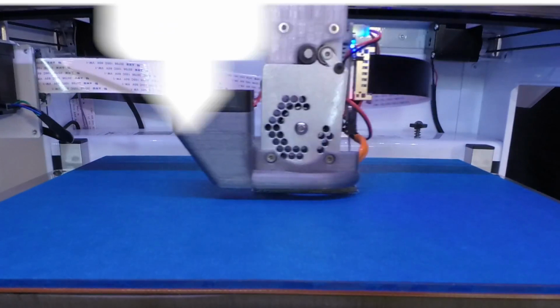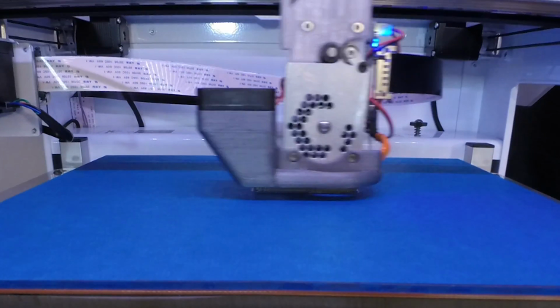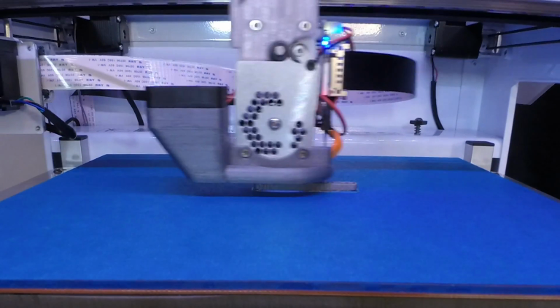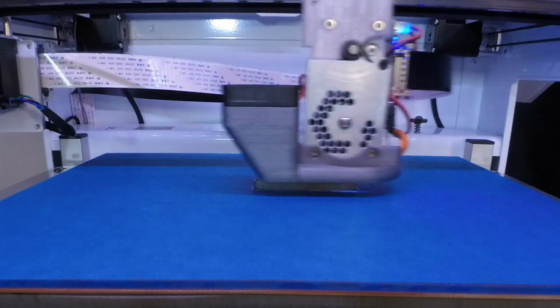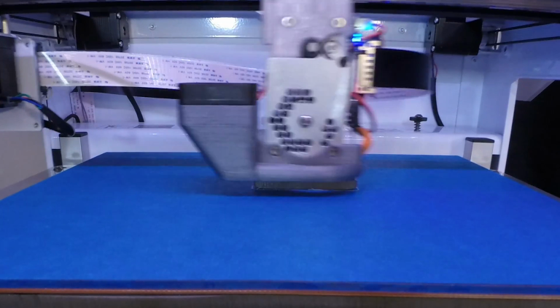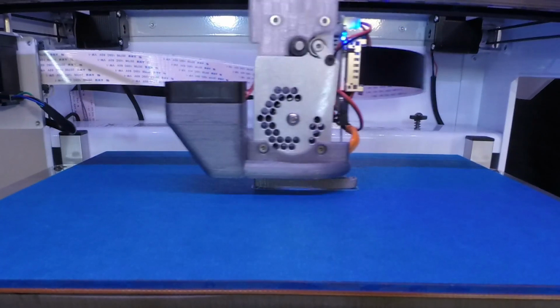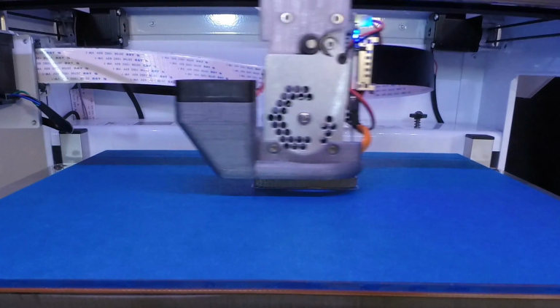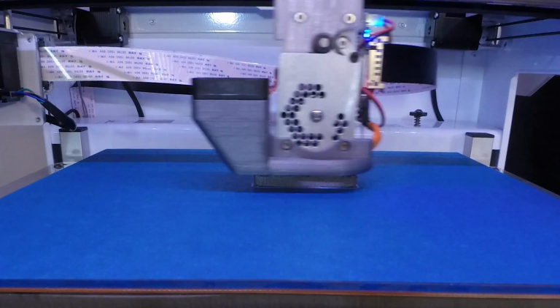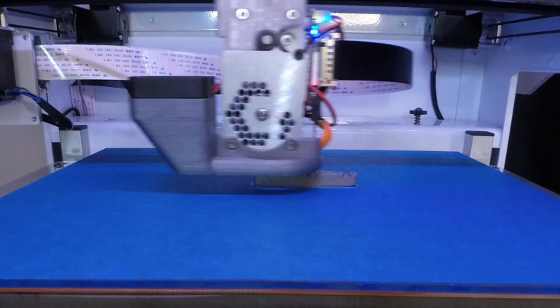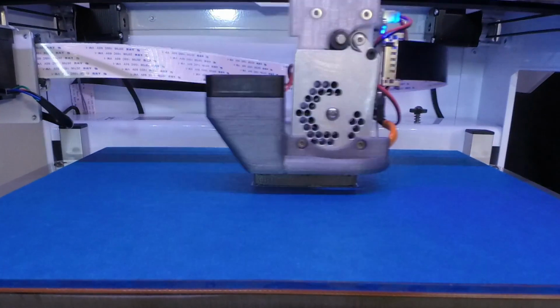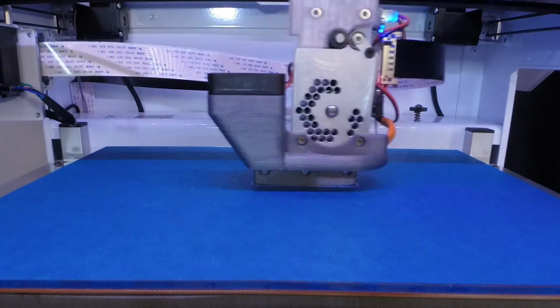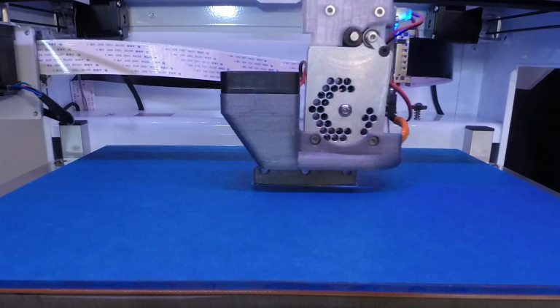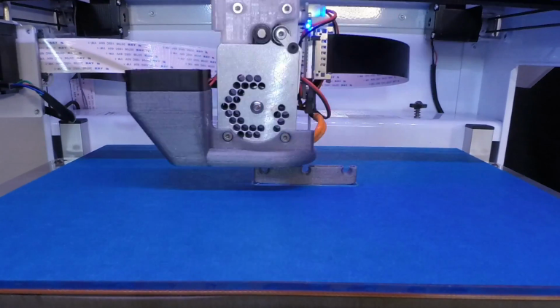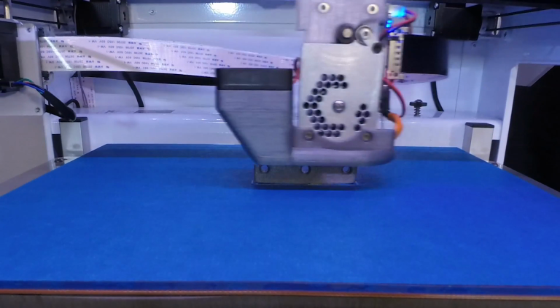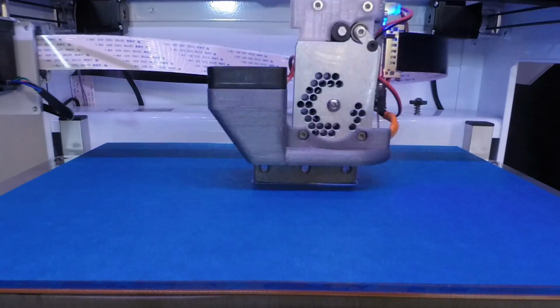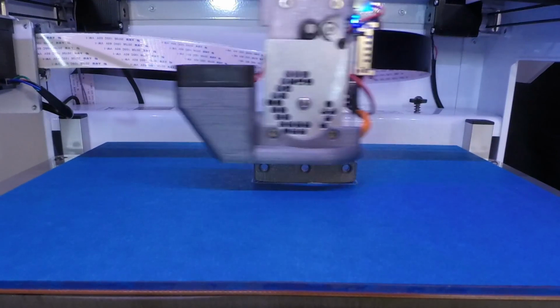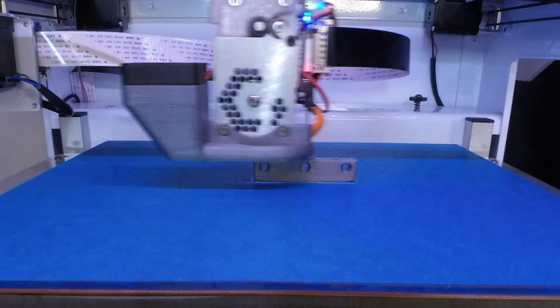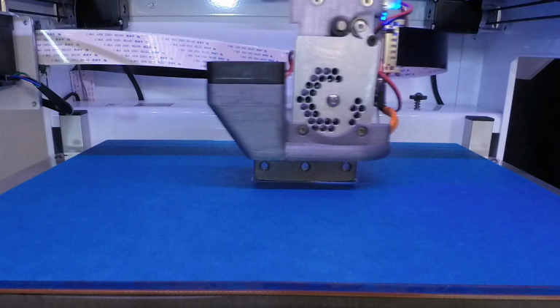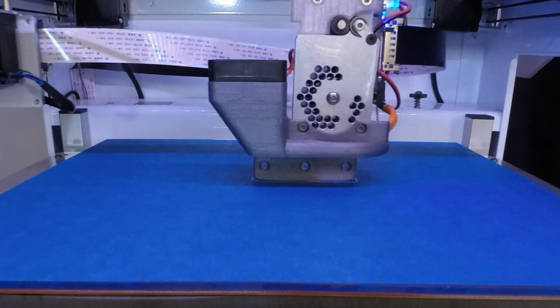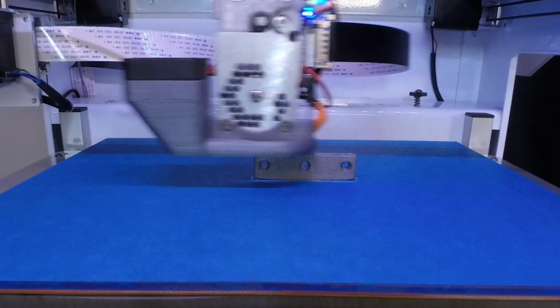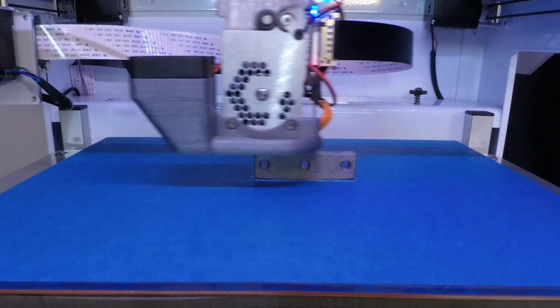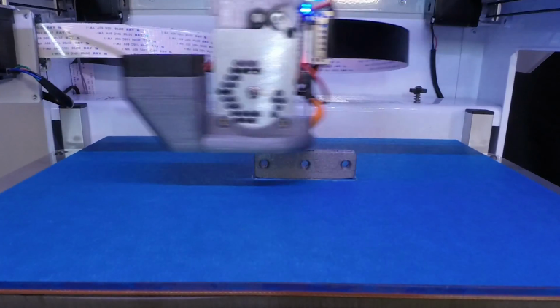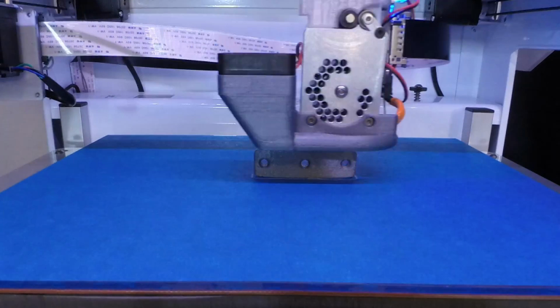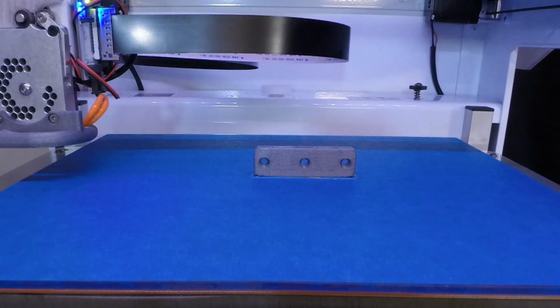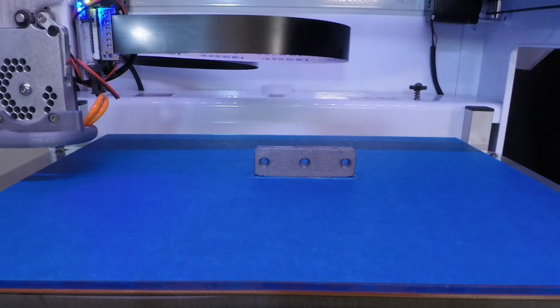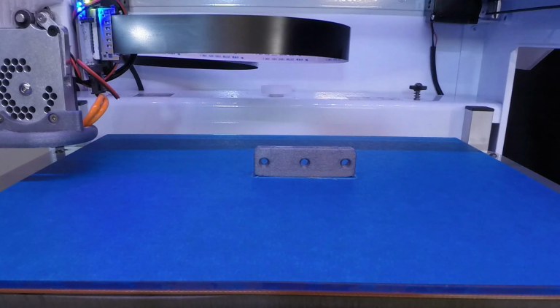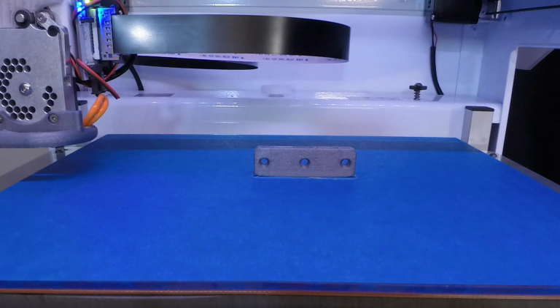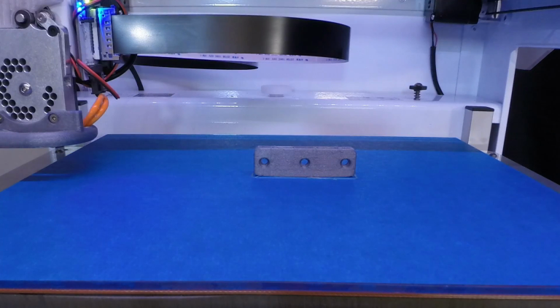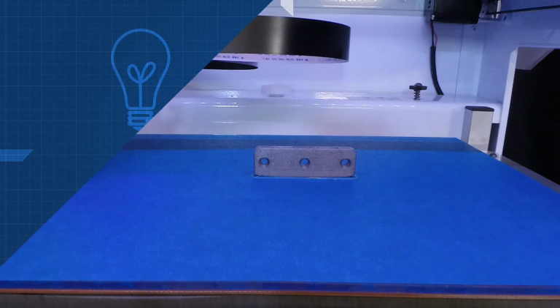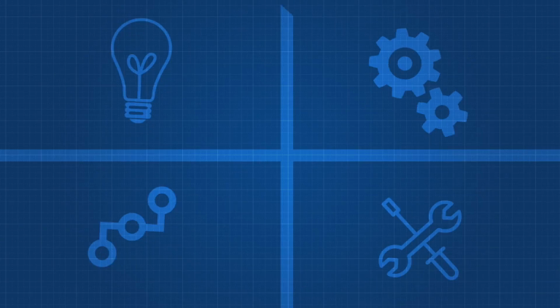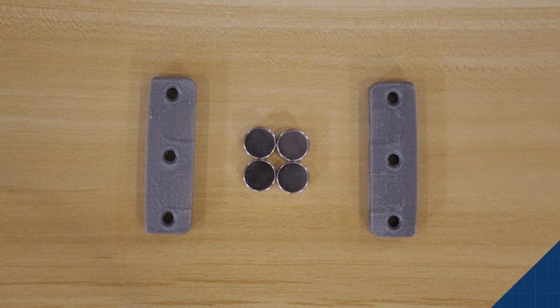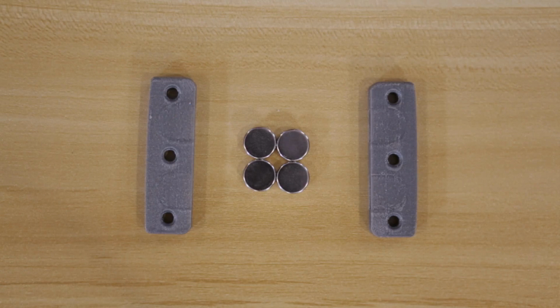Our shoelace closures are designed to 3D print on most desktop 3D printers. You can of course 3D print them out yourself, or have a service like 3dhubs.com print them for you.